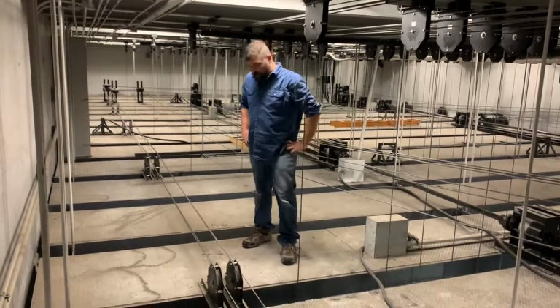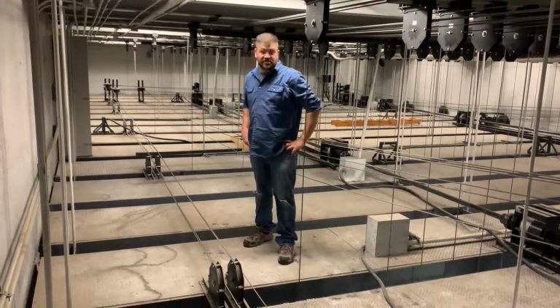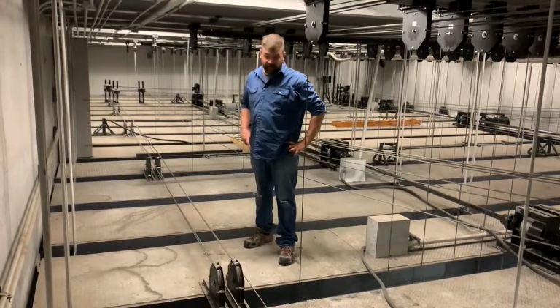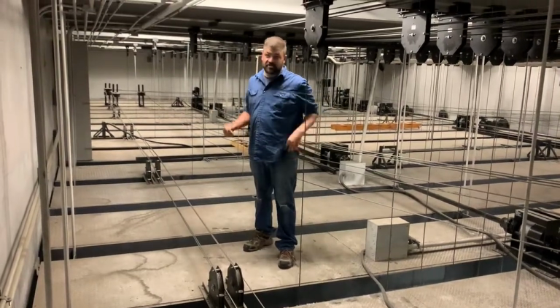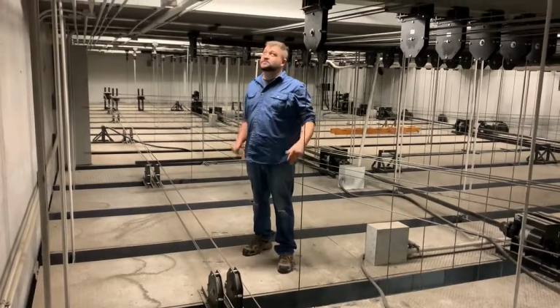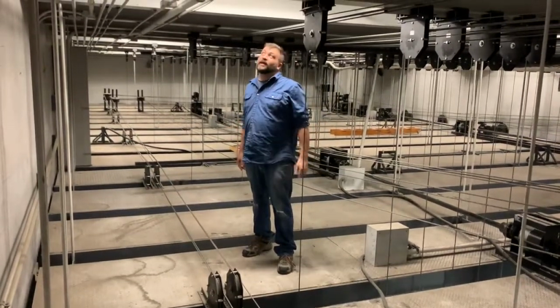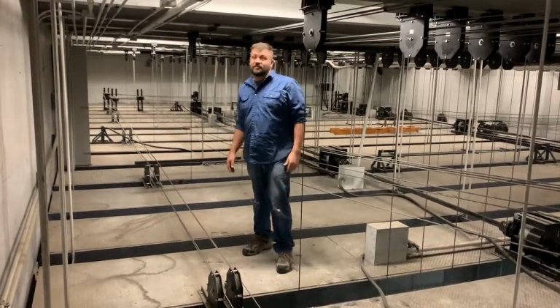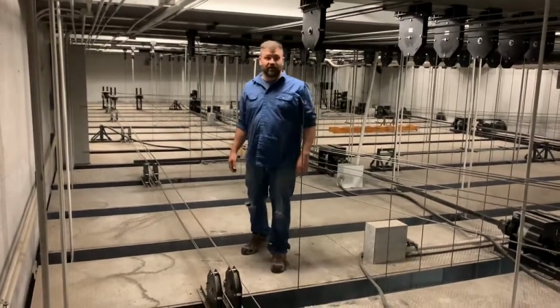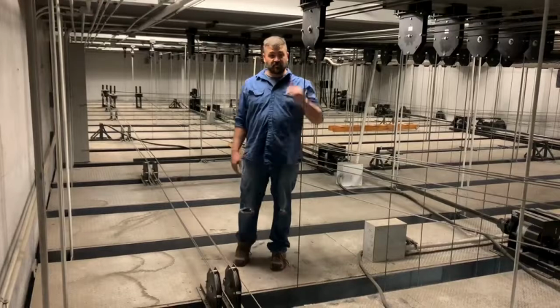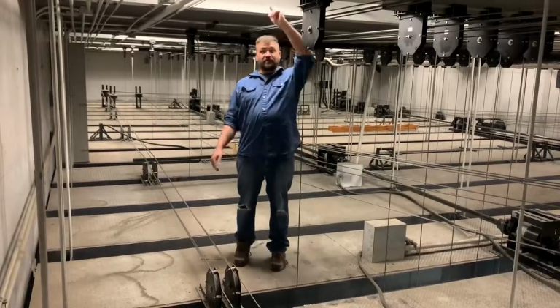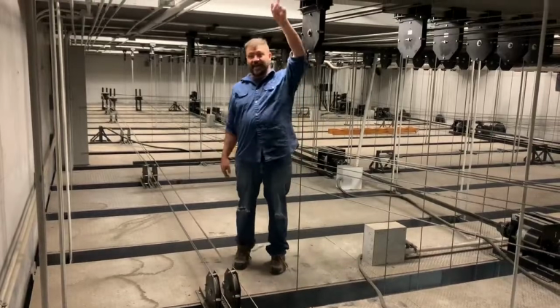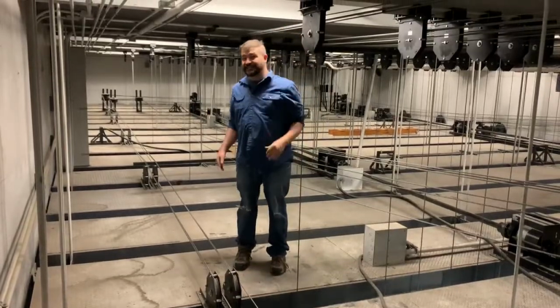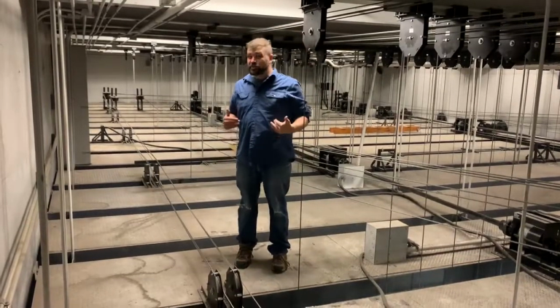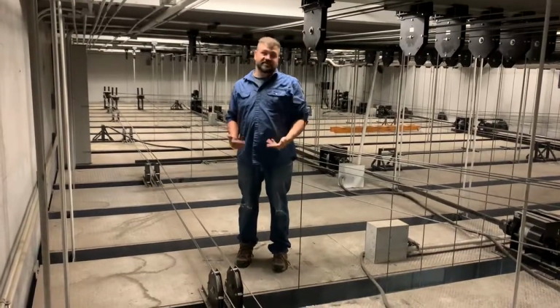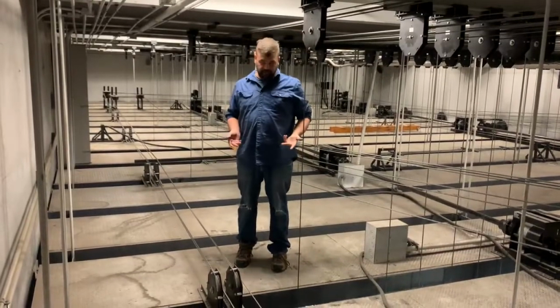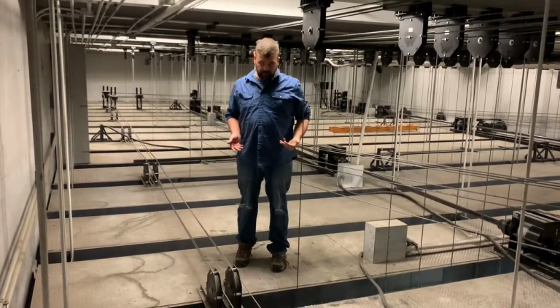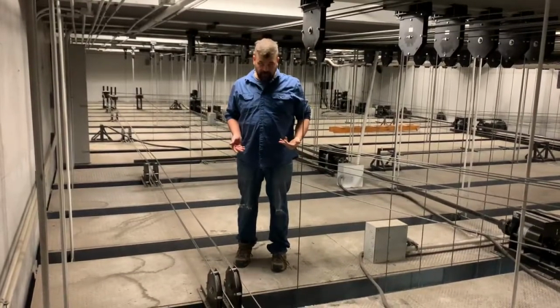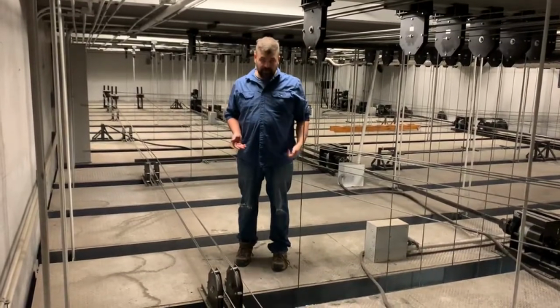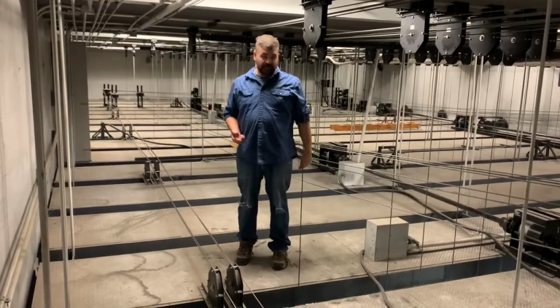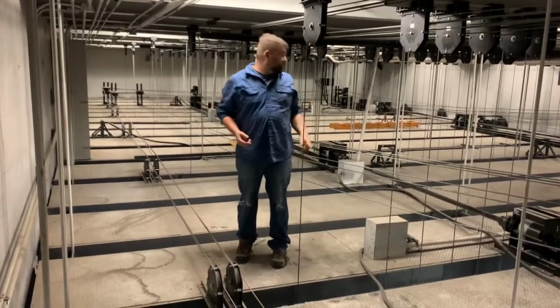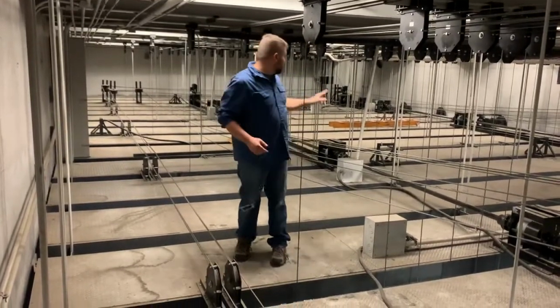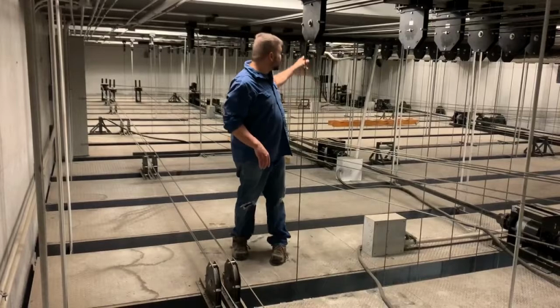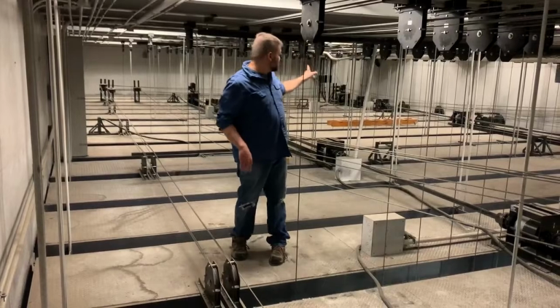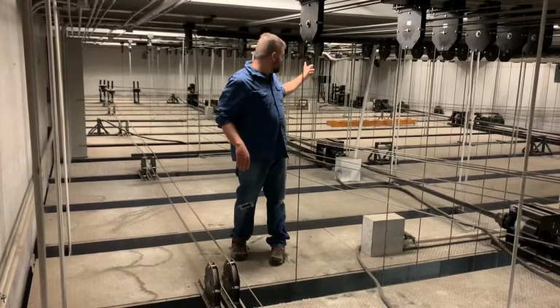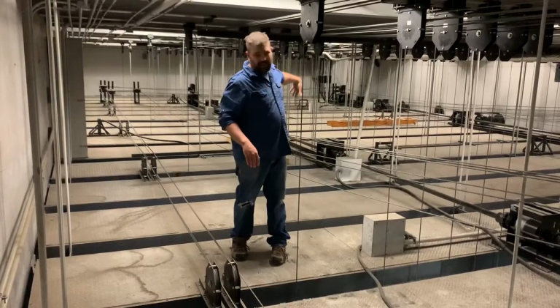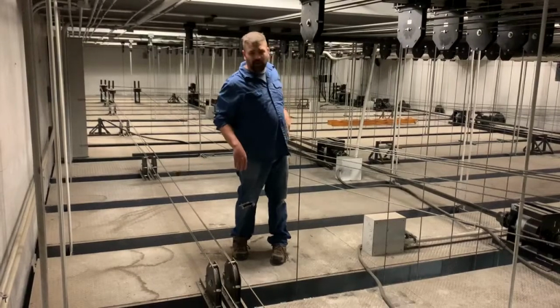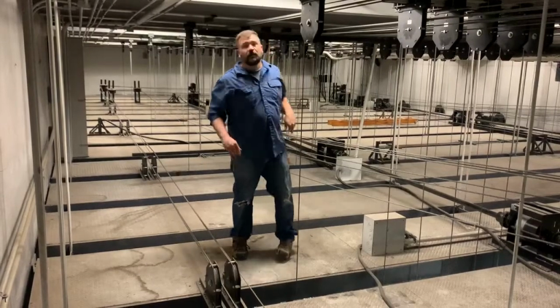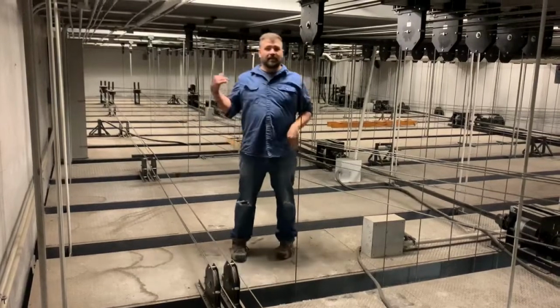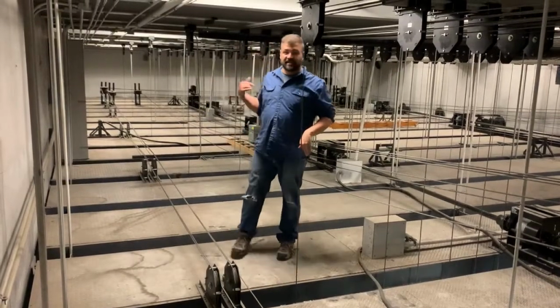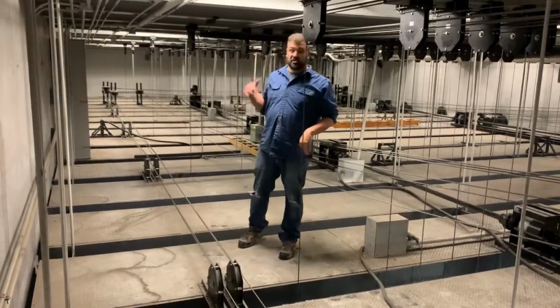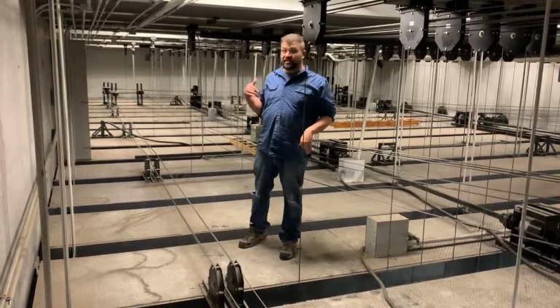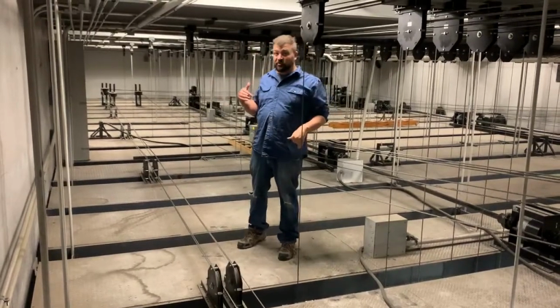We've reached the grid, which is the highest point. Right above my head is actually the ceiling of the building. If we walked out one of these hatches, which we could look at, you could get on the roof. Don't do that.